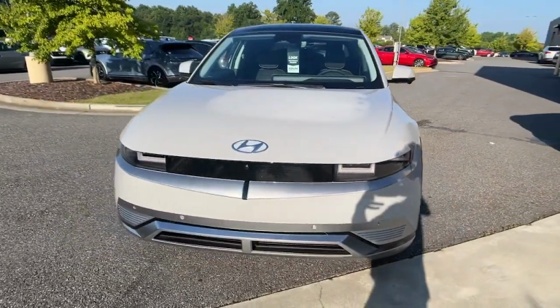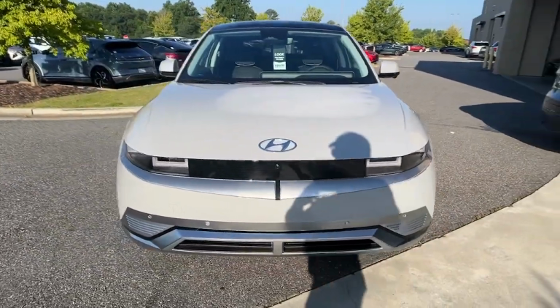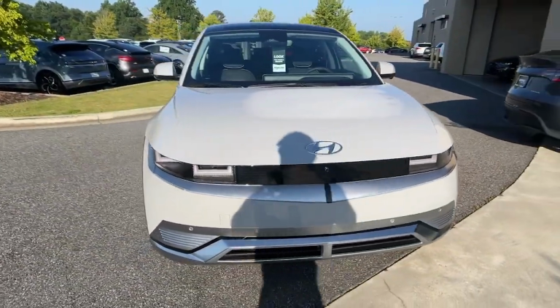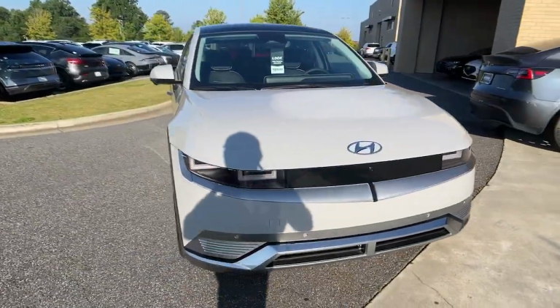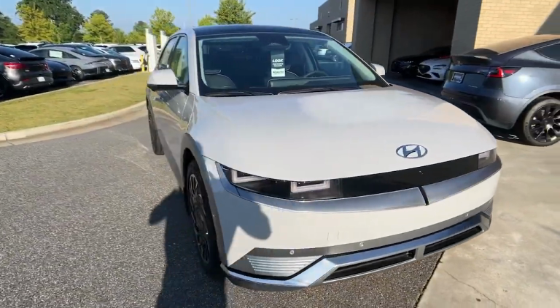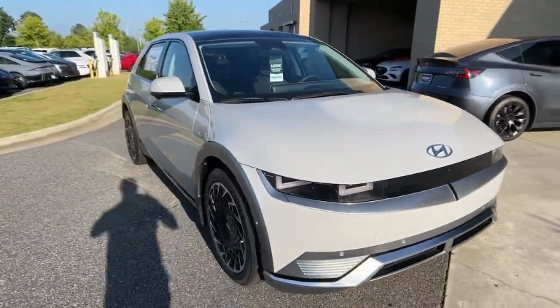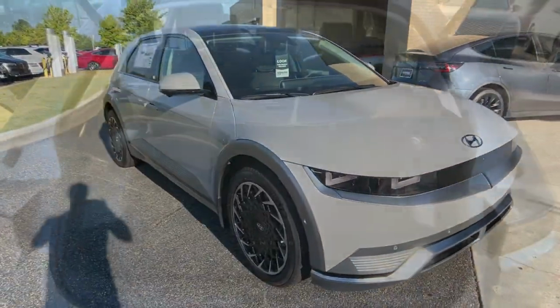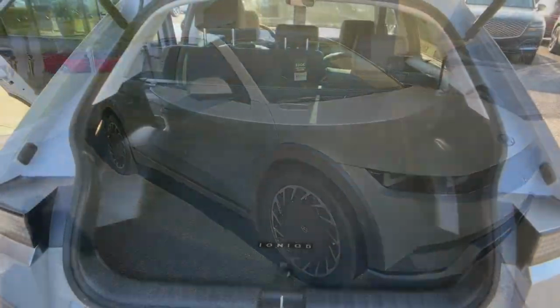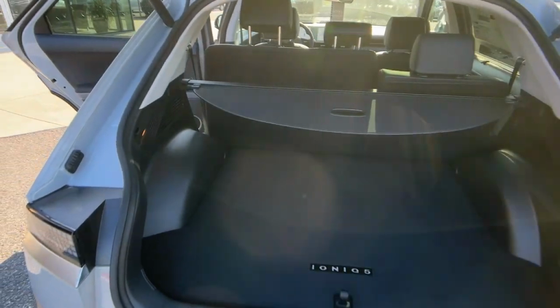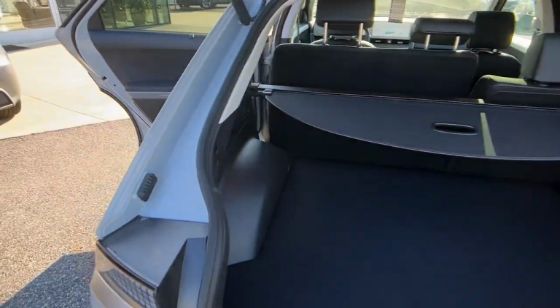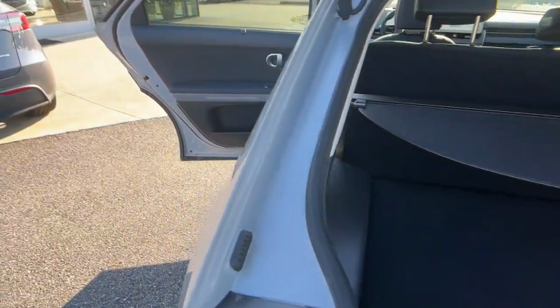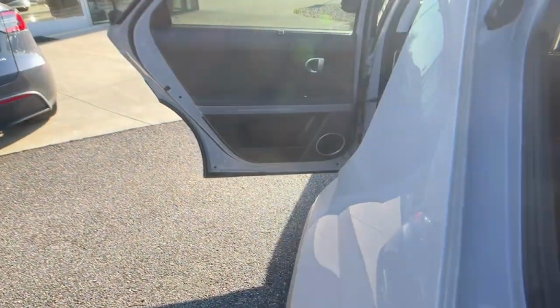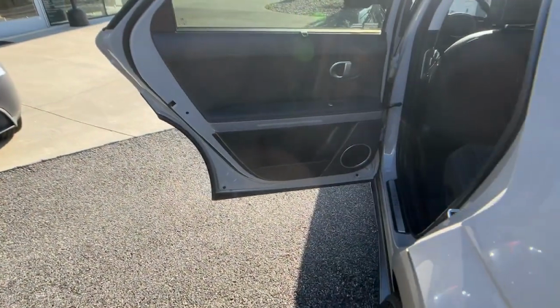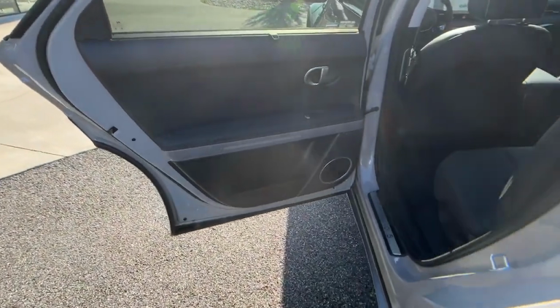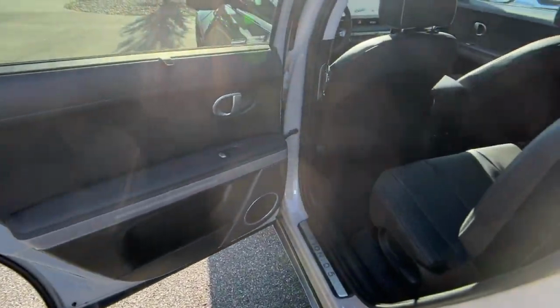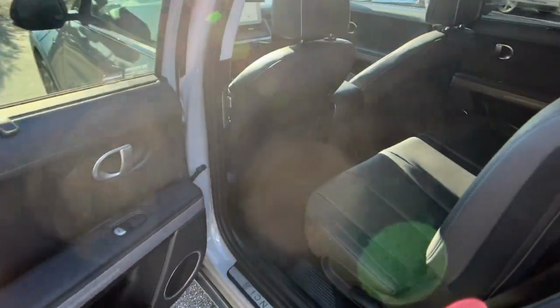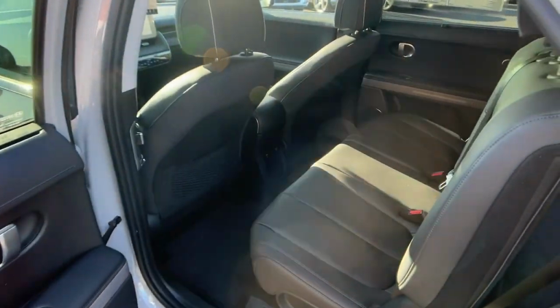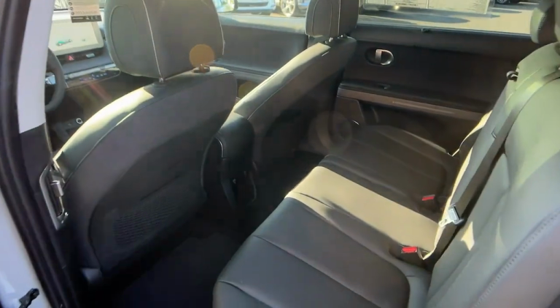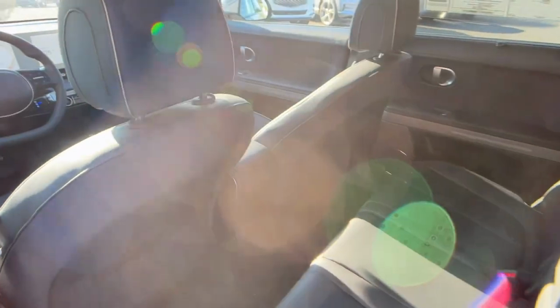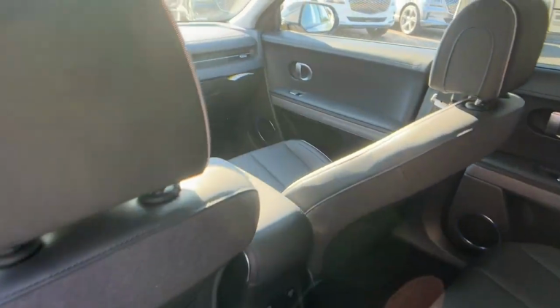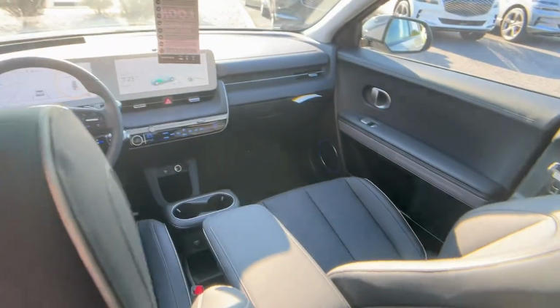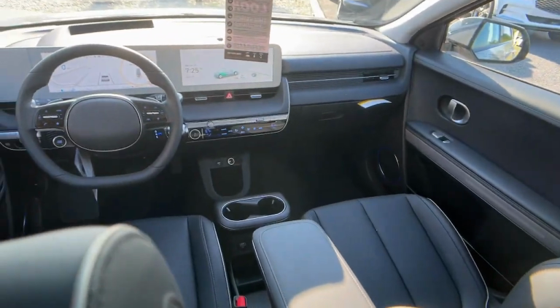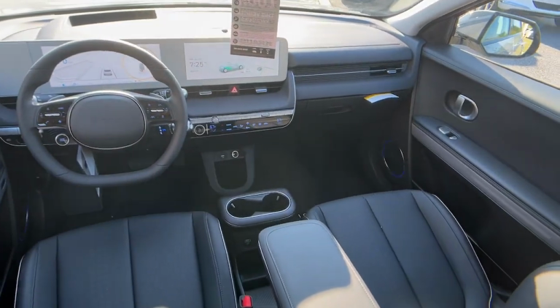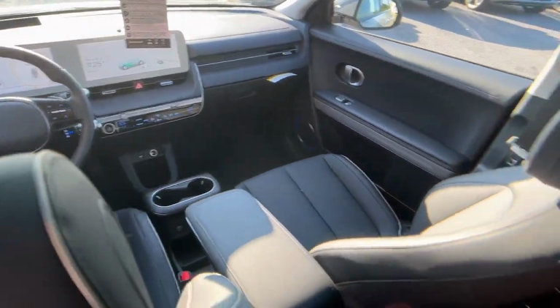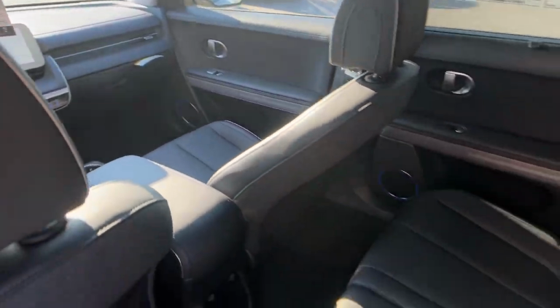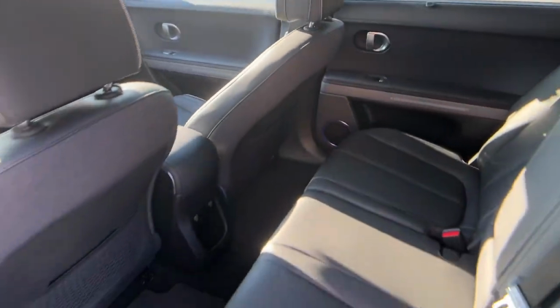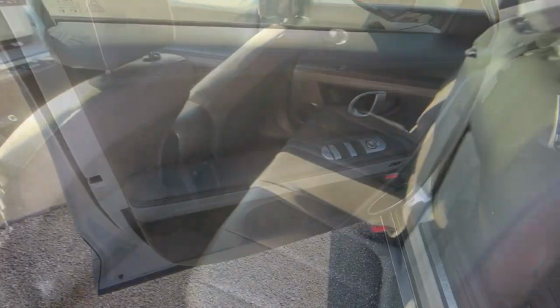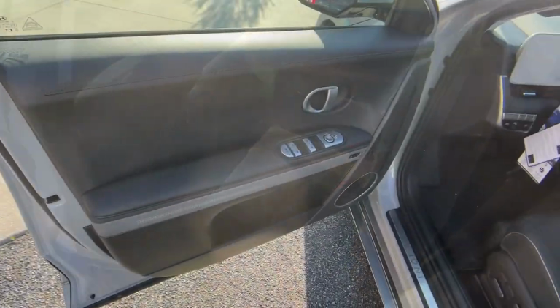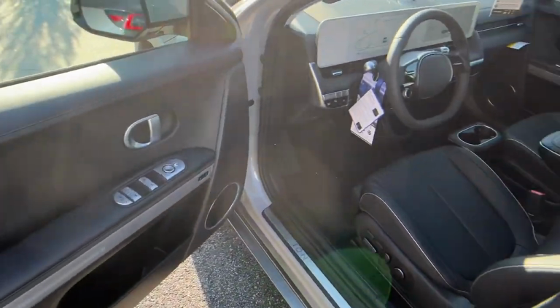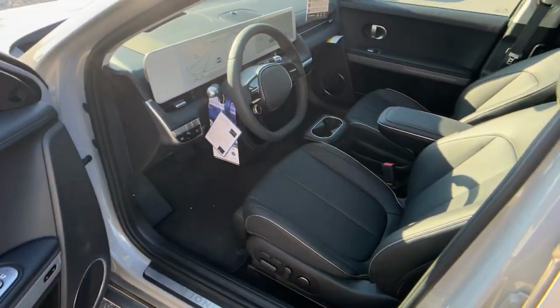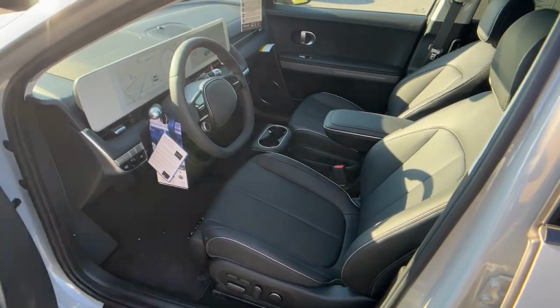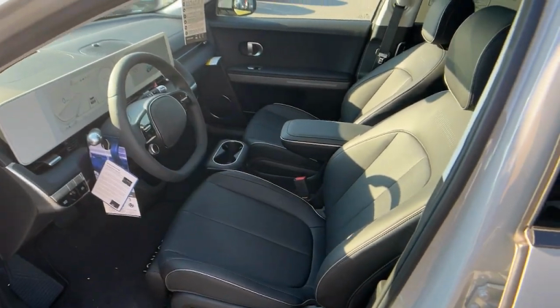Heated steering wheel, Apple CarPlay and/or Android Auto, head-up display, heated and/or cooled front seats, keyless entry, navigation system, heated mirrors, satellite radio, power liftgate, power passenger seat.